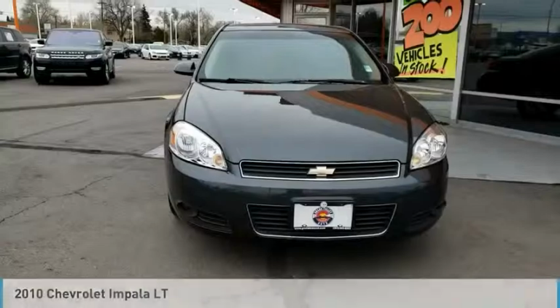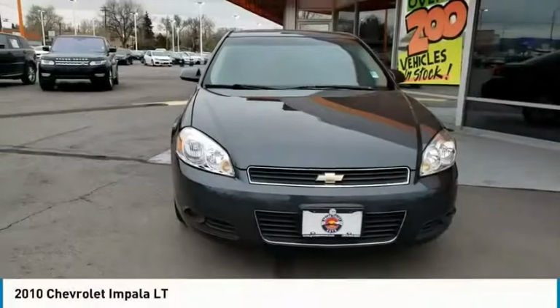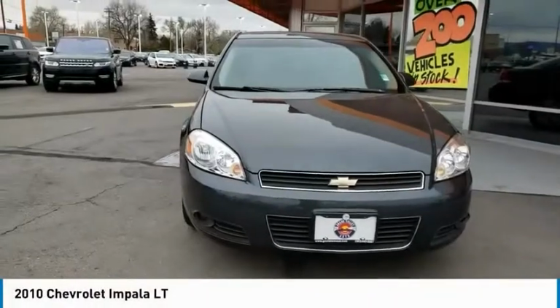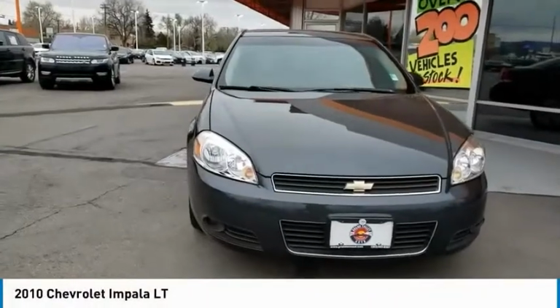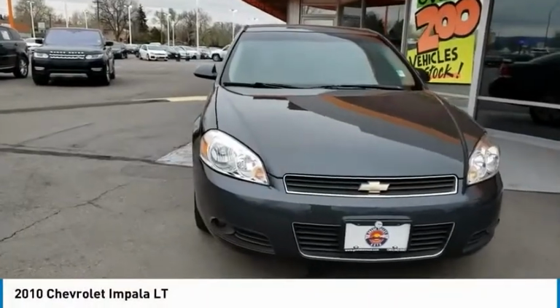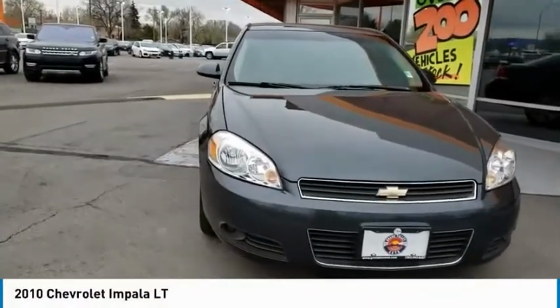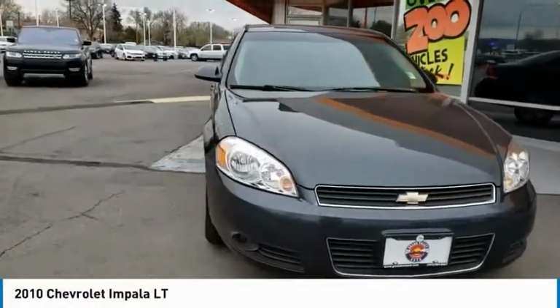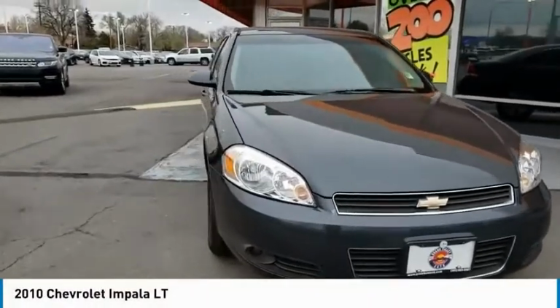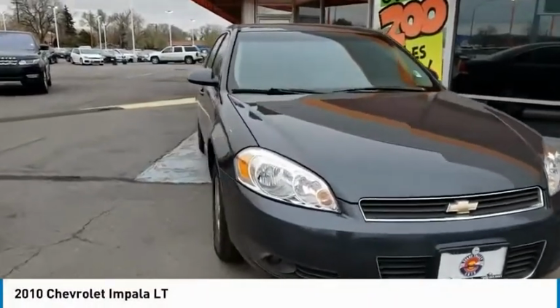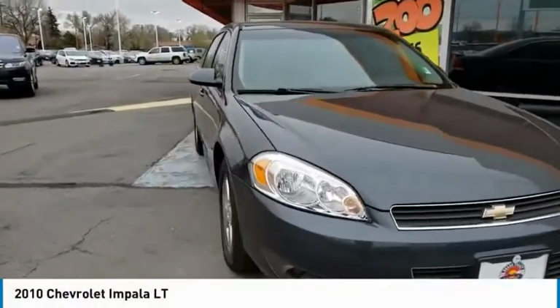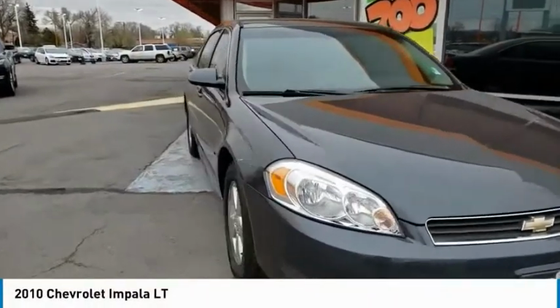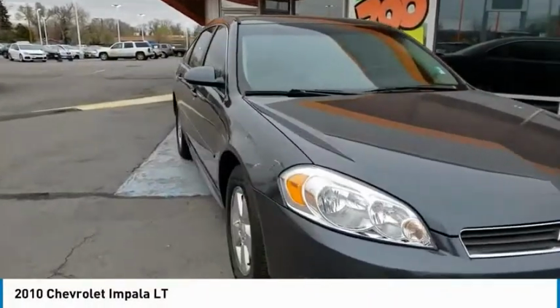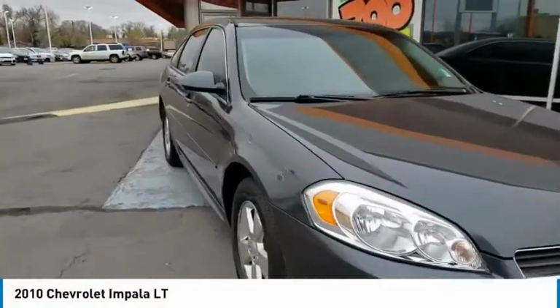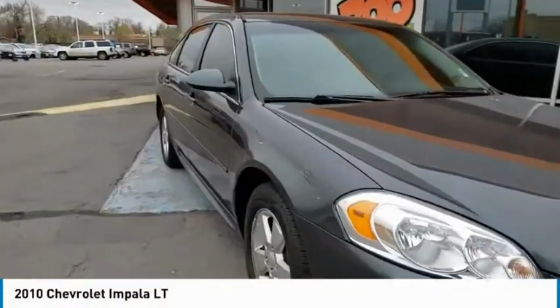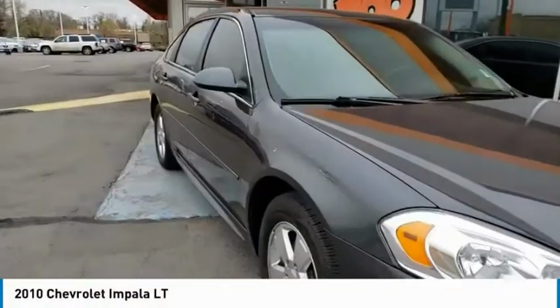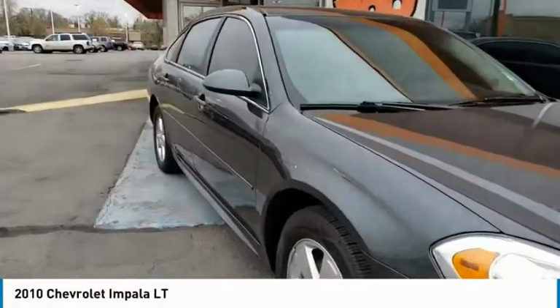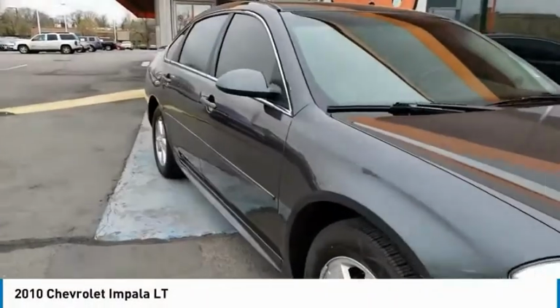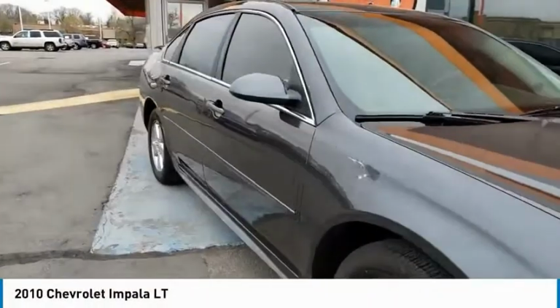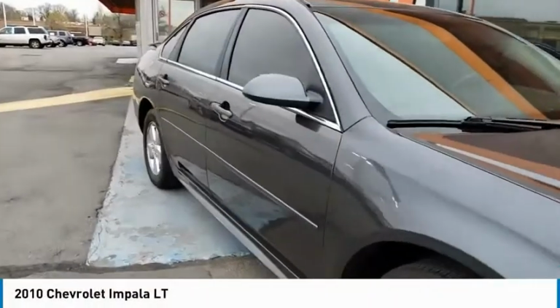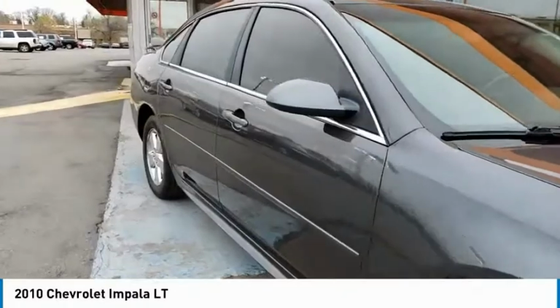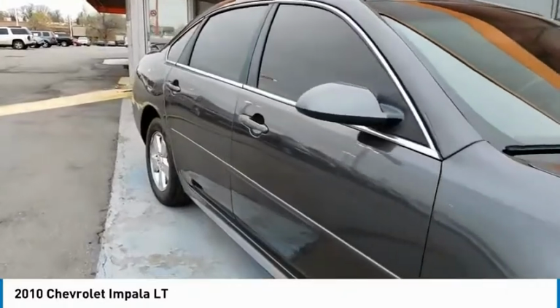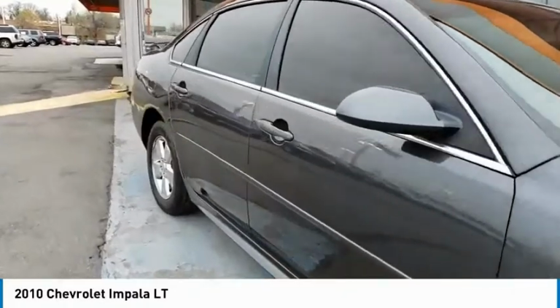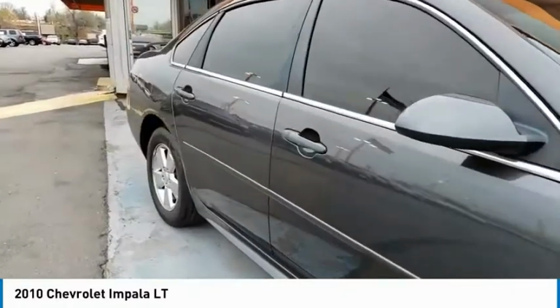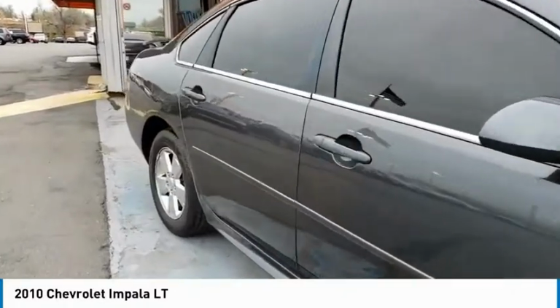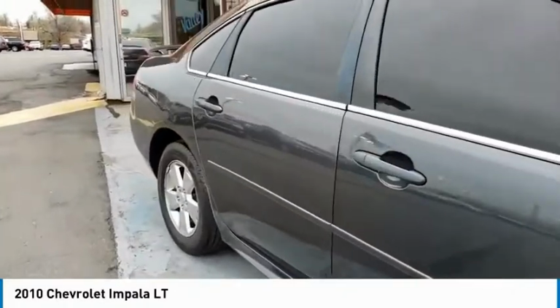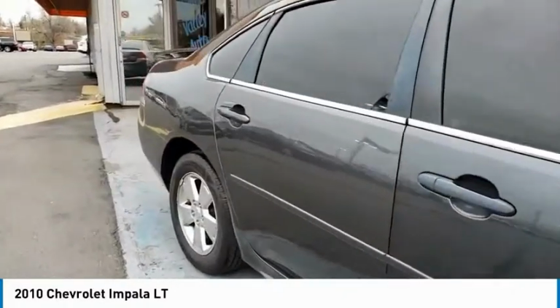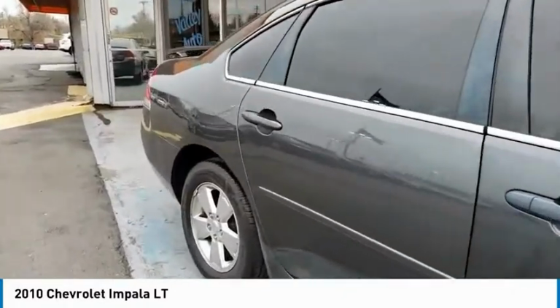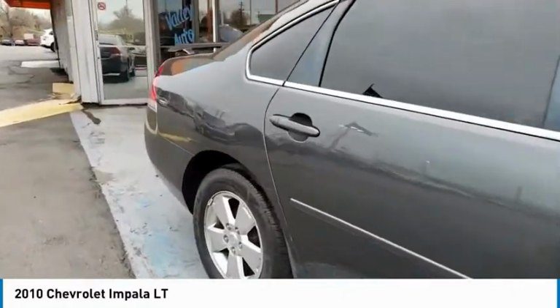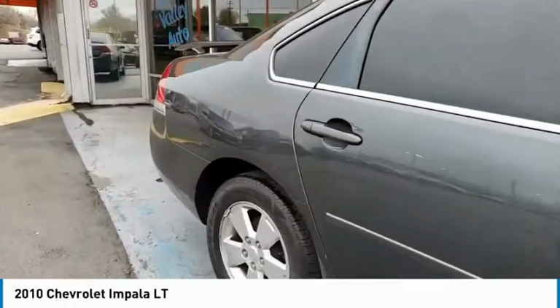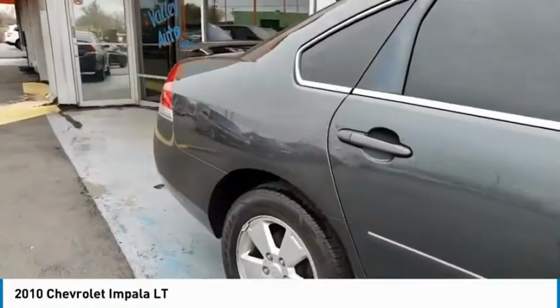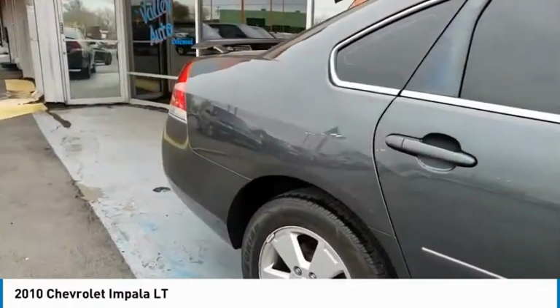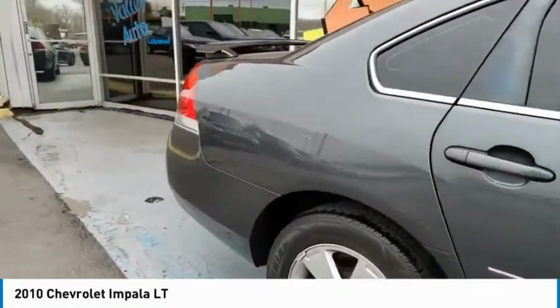Come test drive a 2010 Impala. The Impala has been one of America's favorites for over 50 years. Enough said.